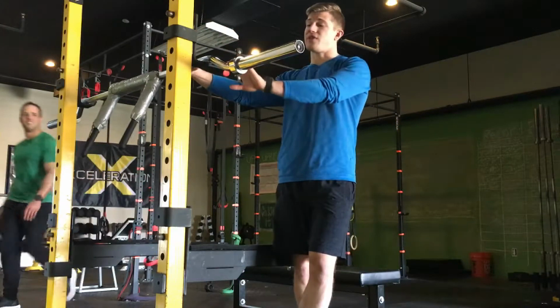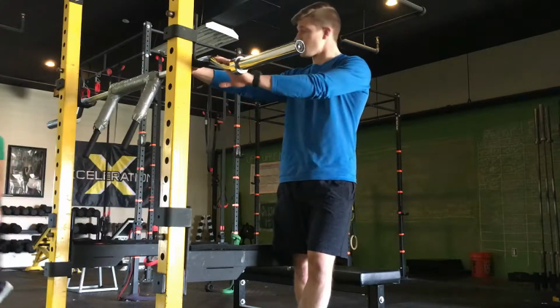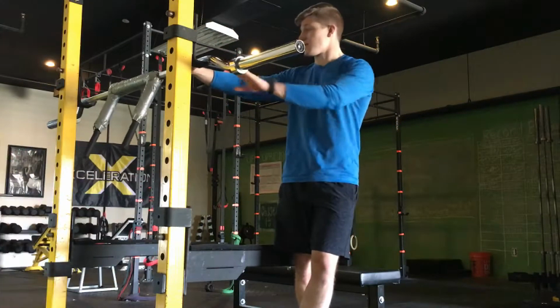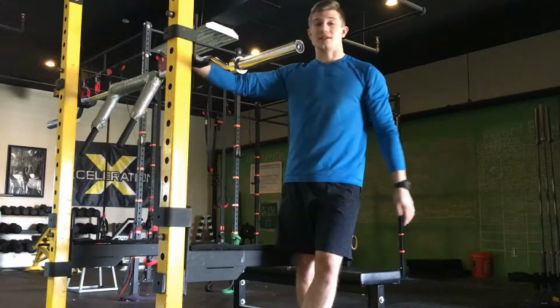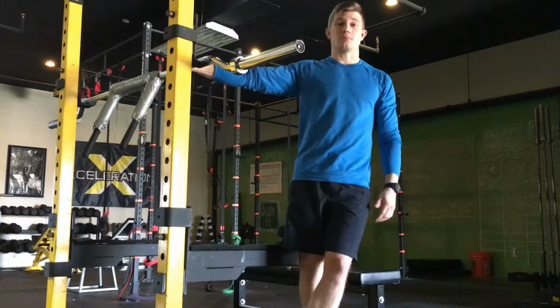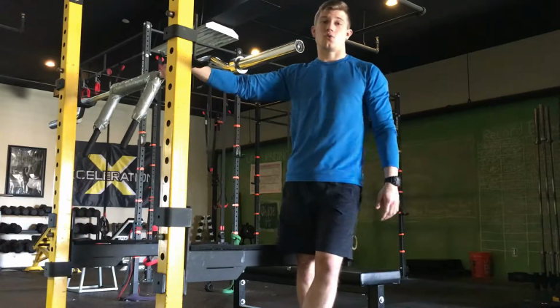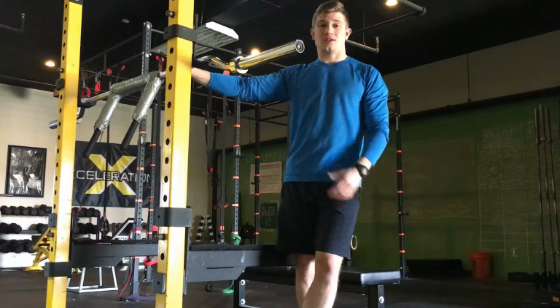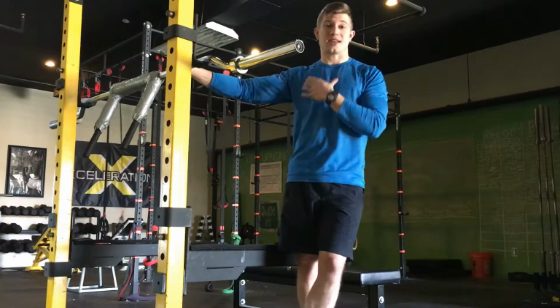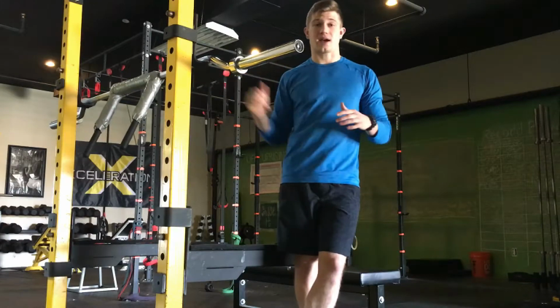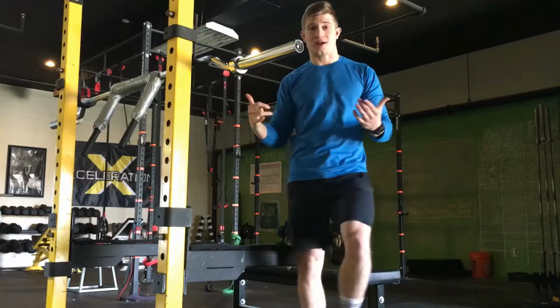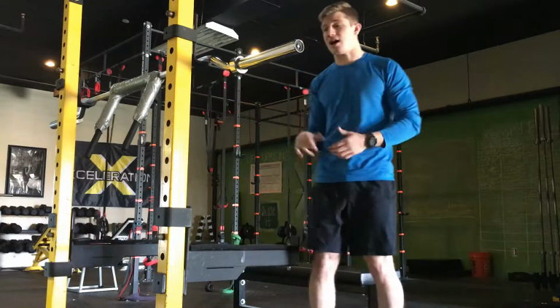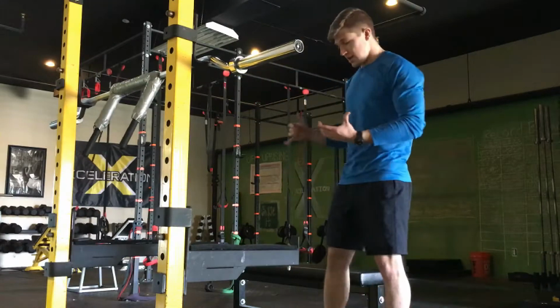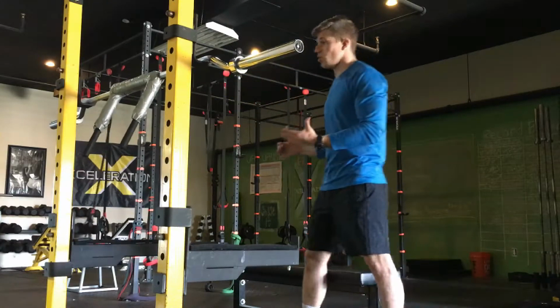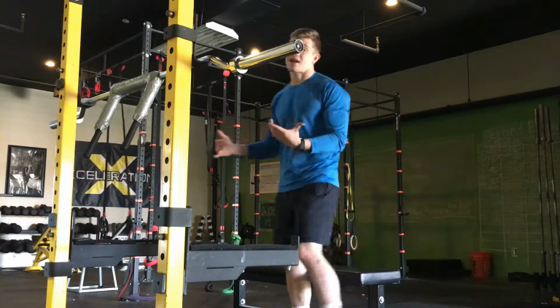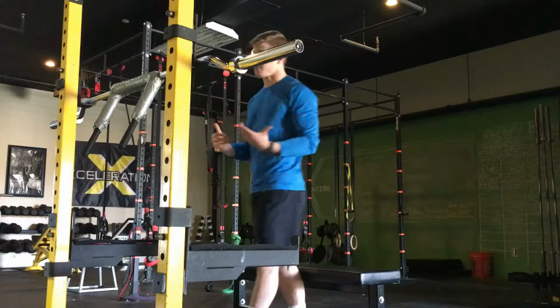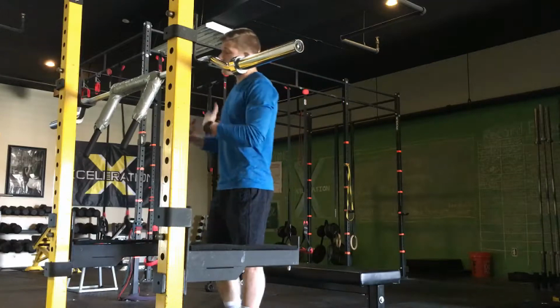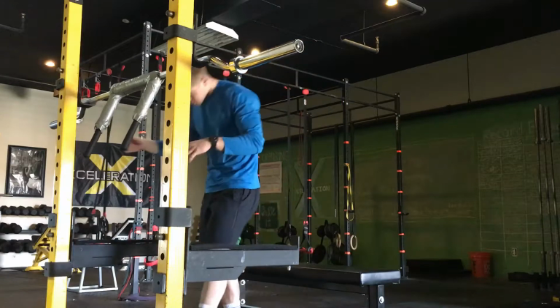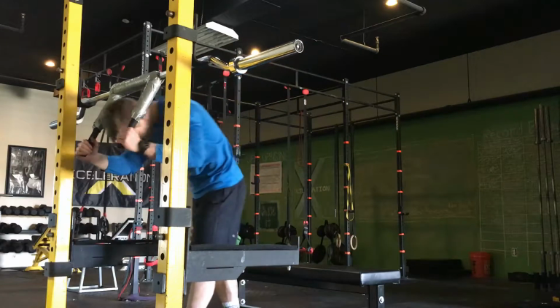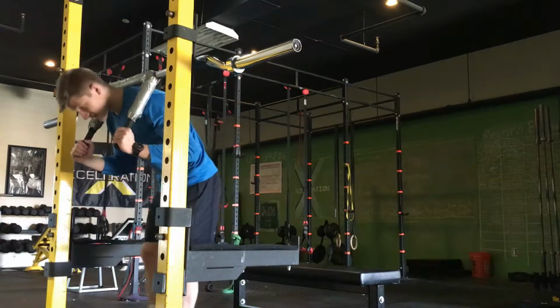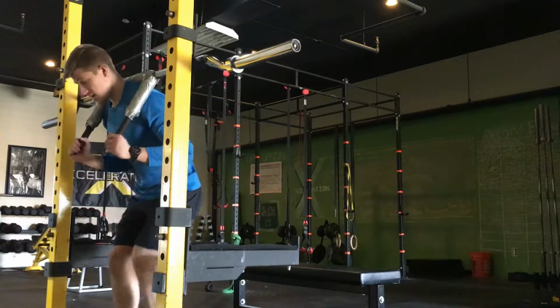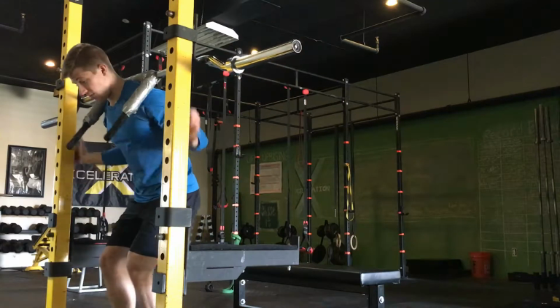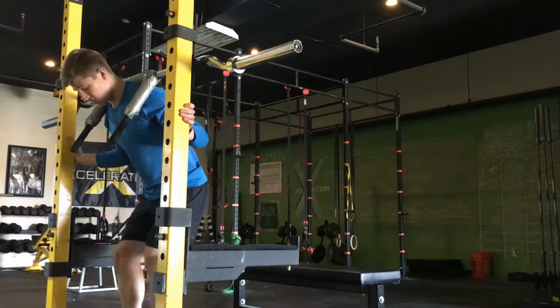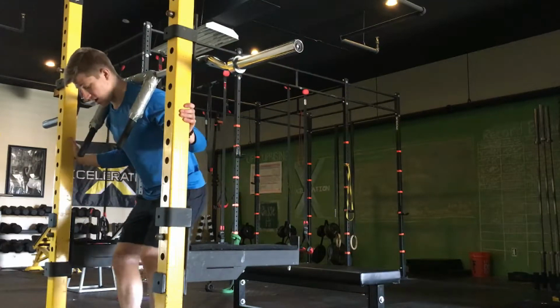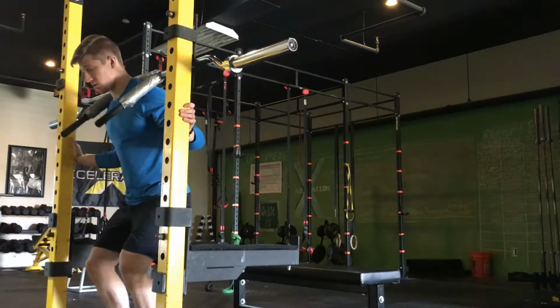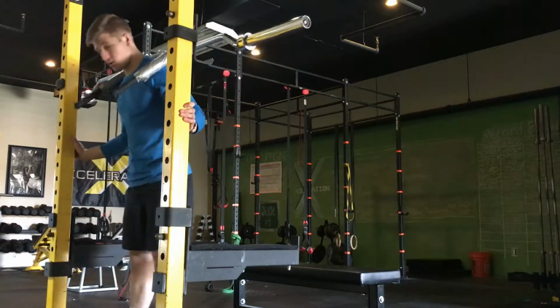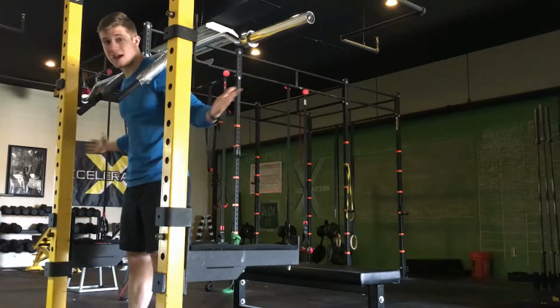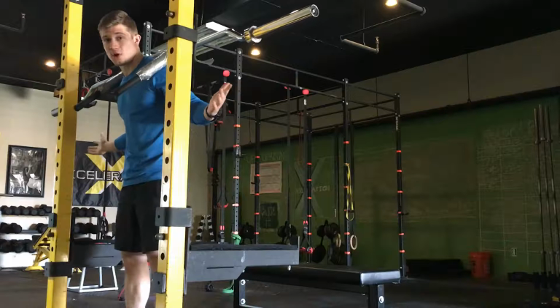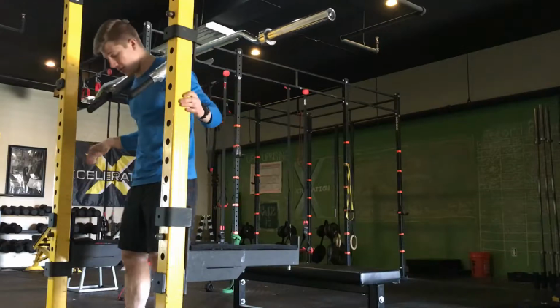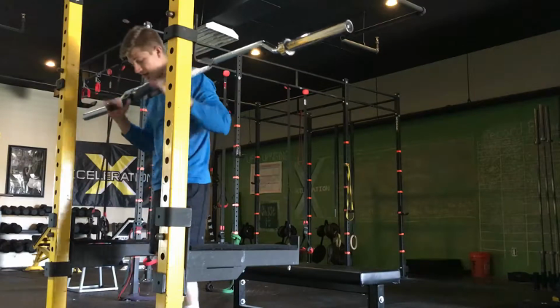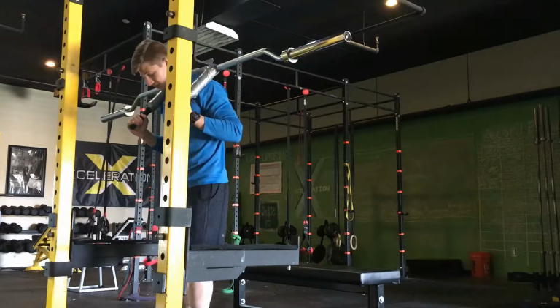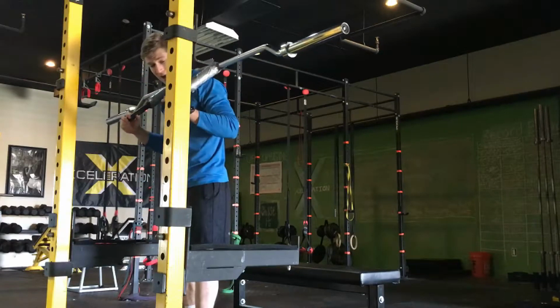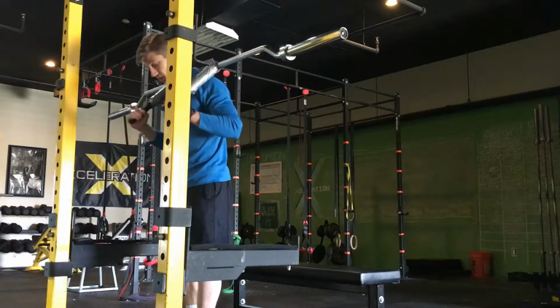With a safety squat bar, that problem goes away completely. The safety bar will literally just sit on your back — you can take your hands right out and even hold the rack if you need to. You can come out no hands, no problem.